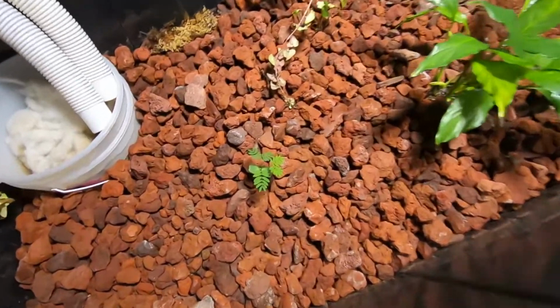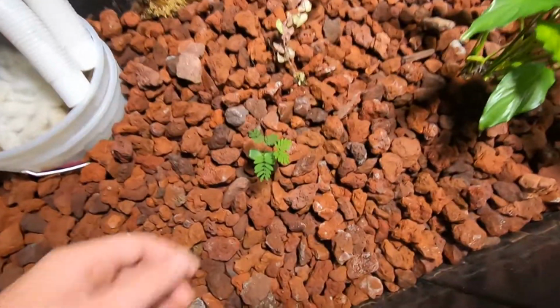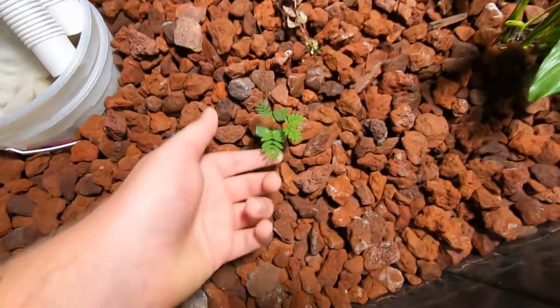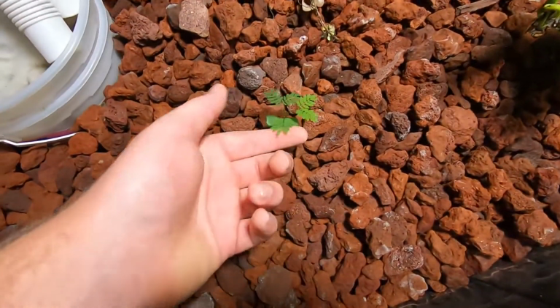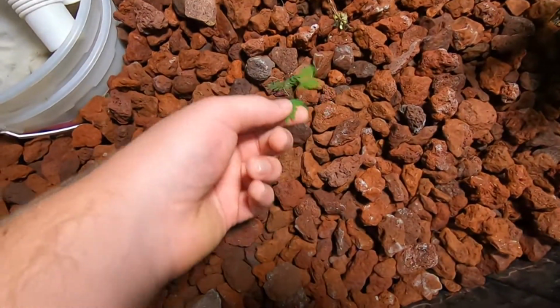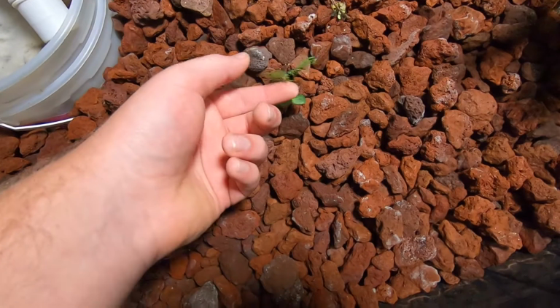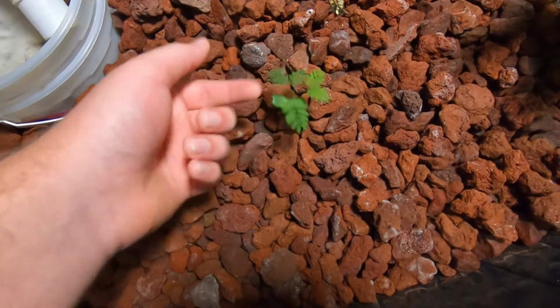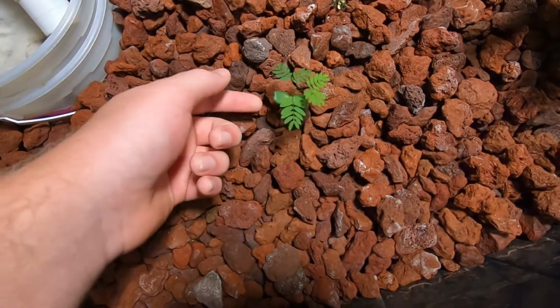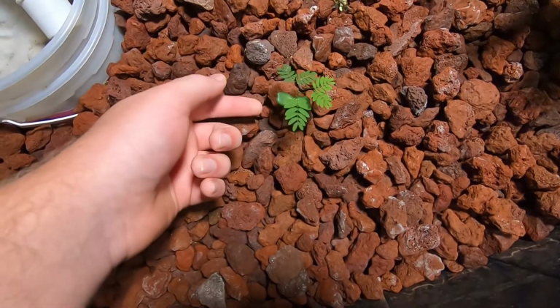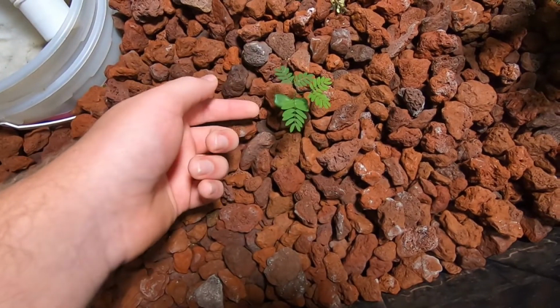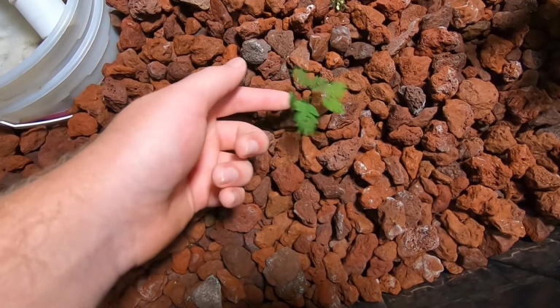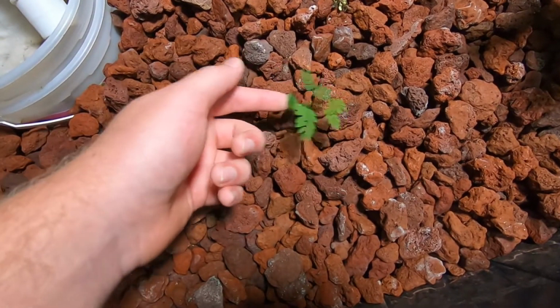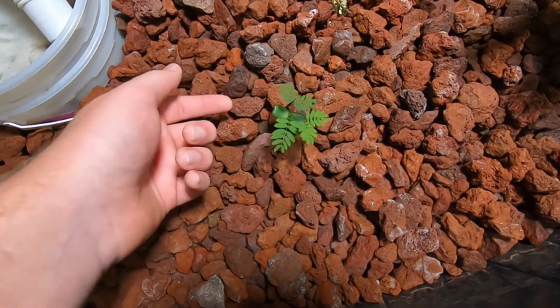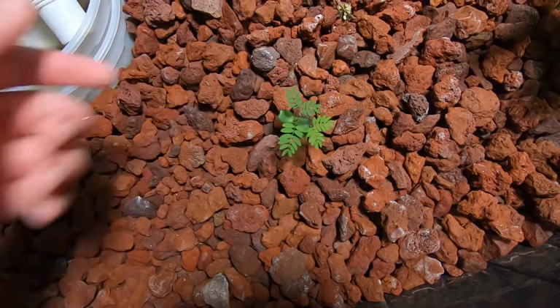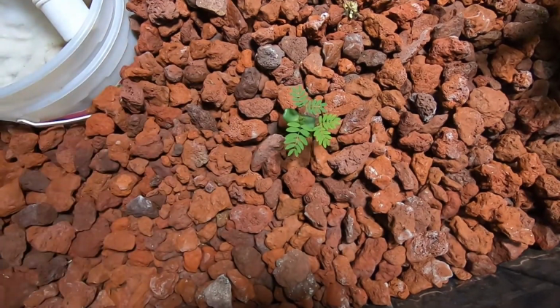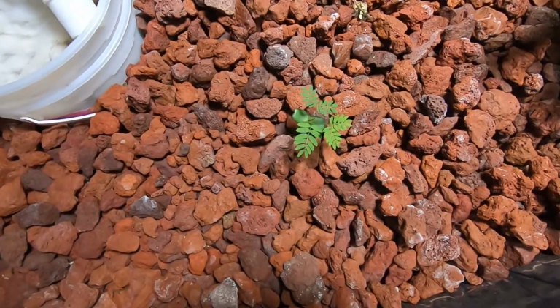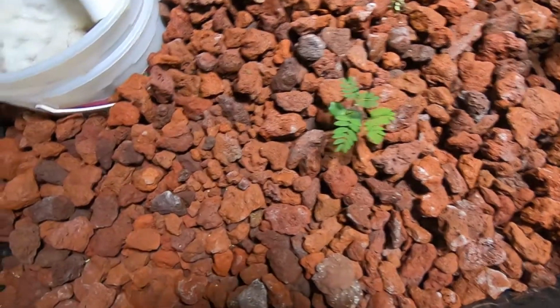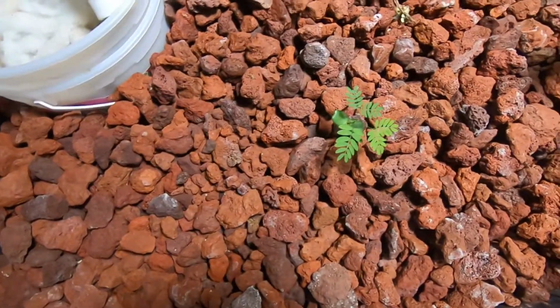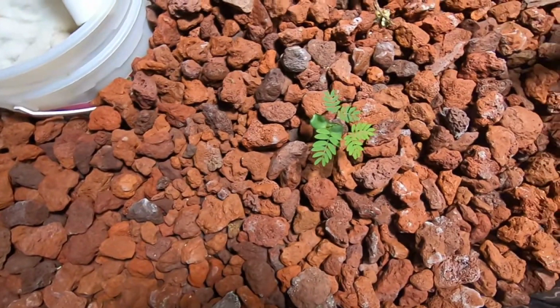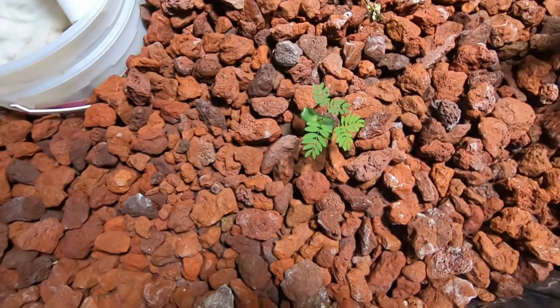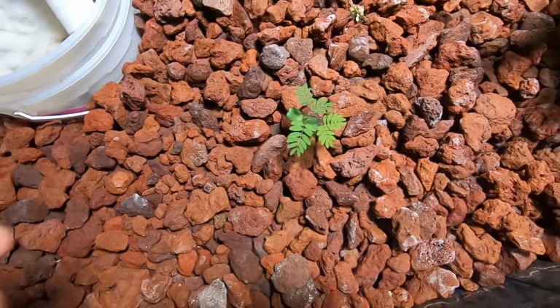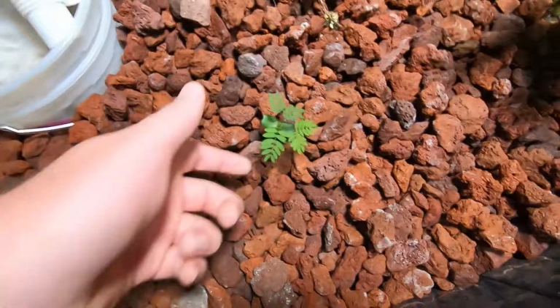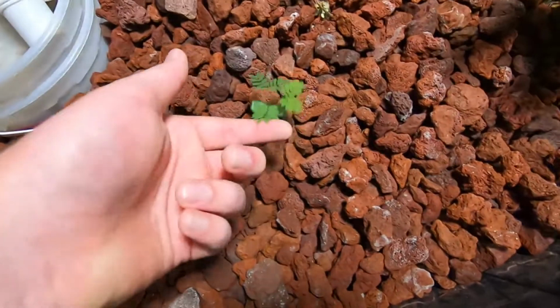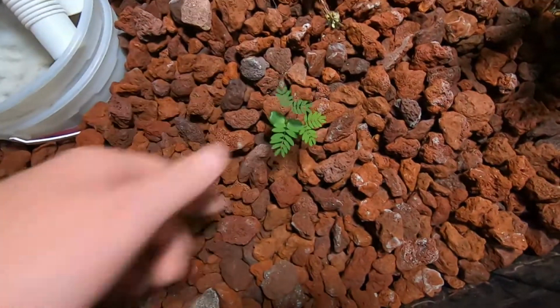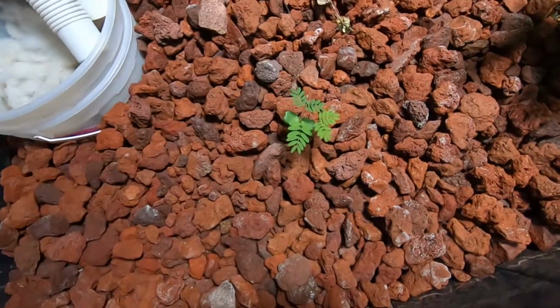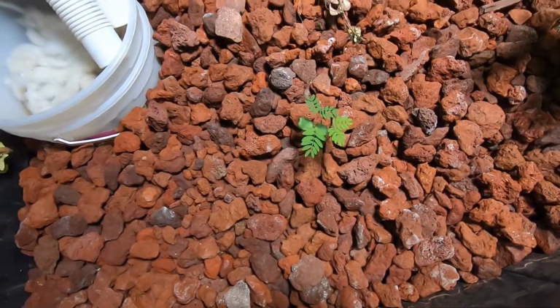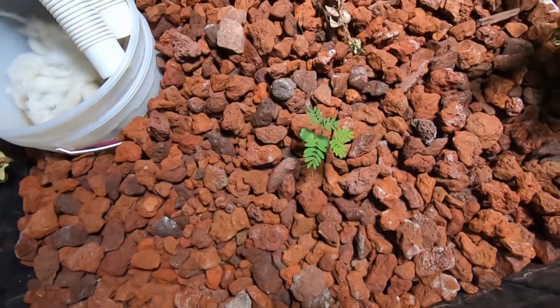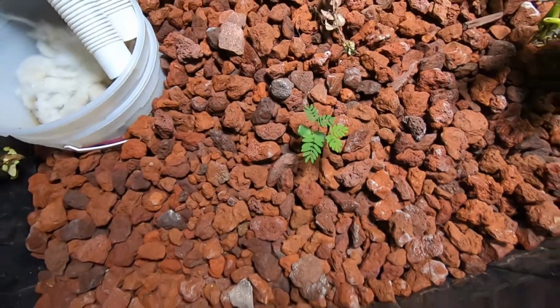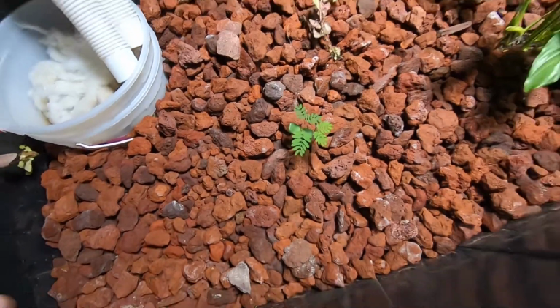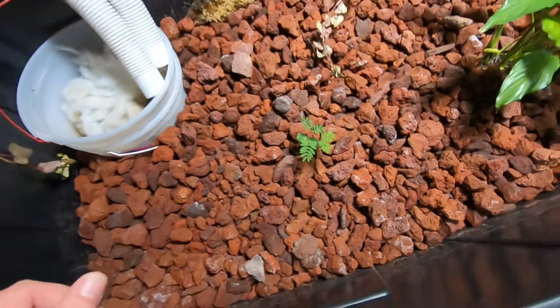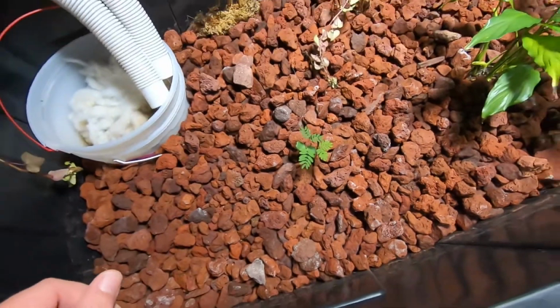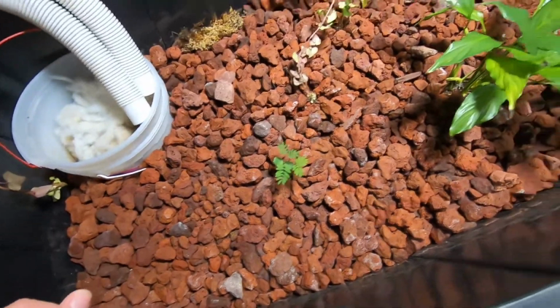This right here is actually the only one that survived, and I'm not even sure what it is. It's doing okay — growing pretty slowly, but I'm just letting it go for now.